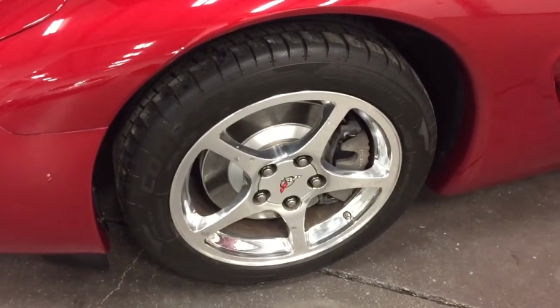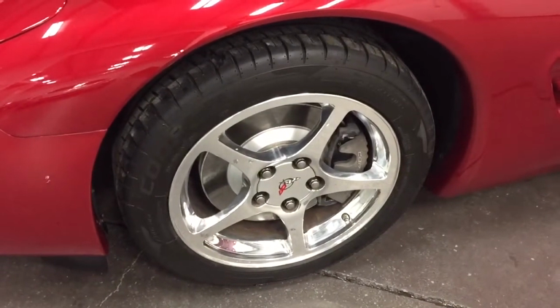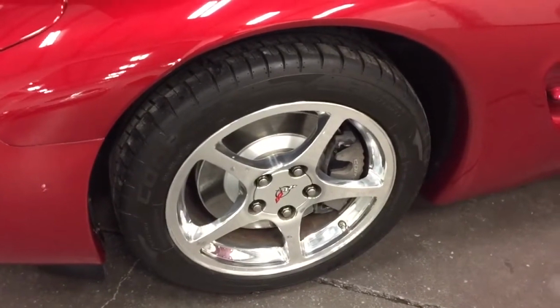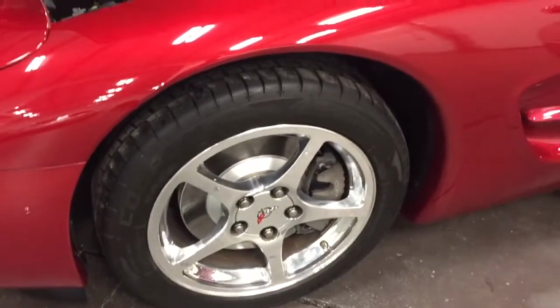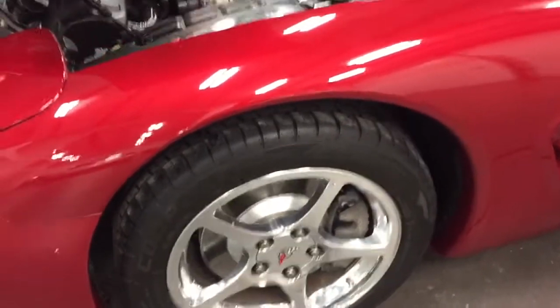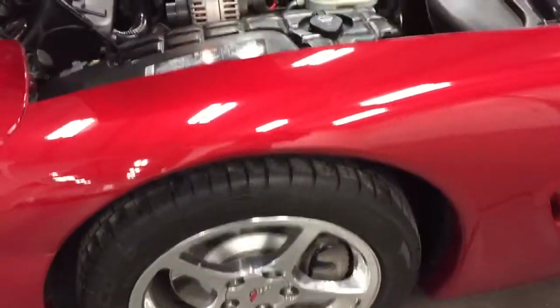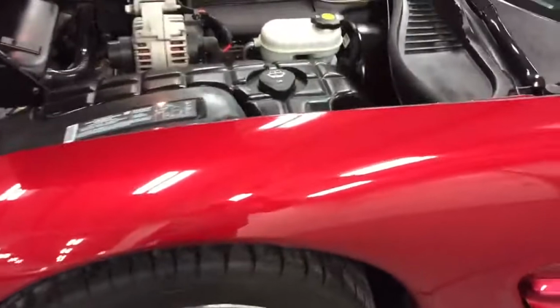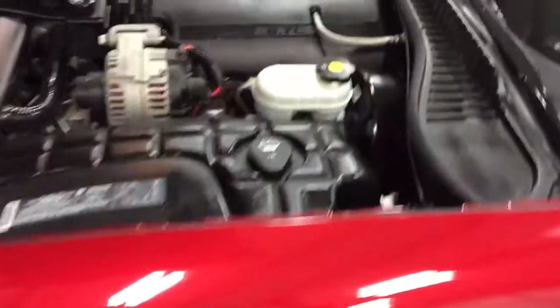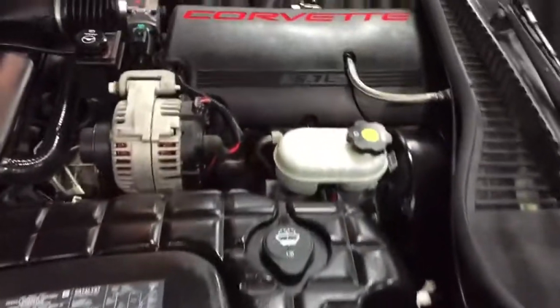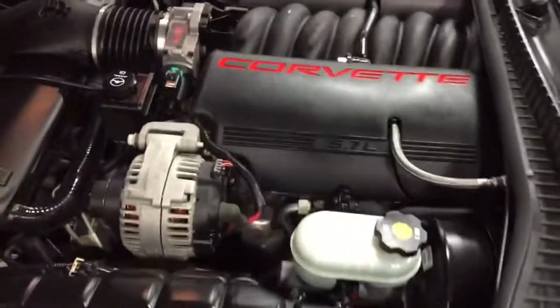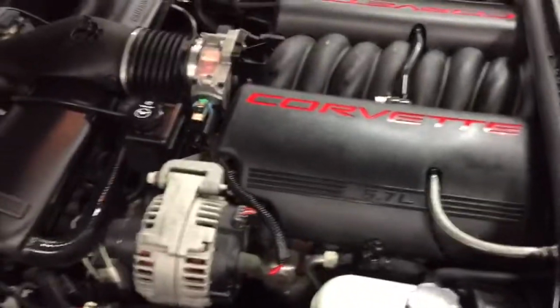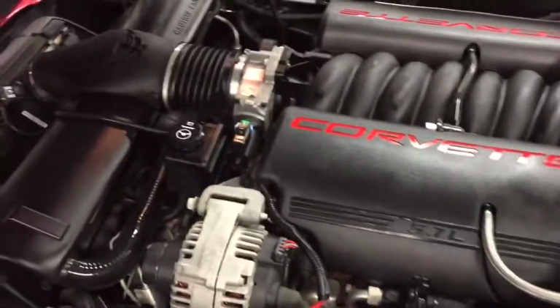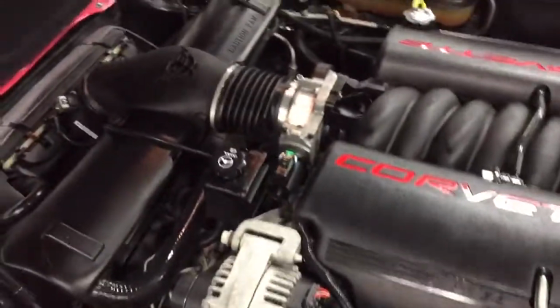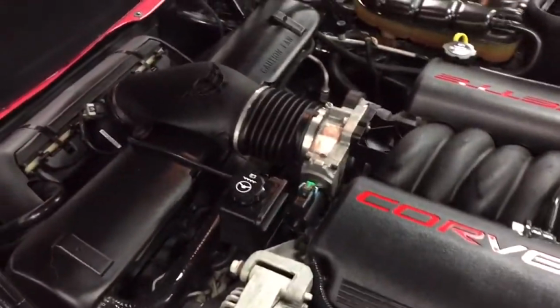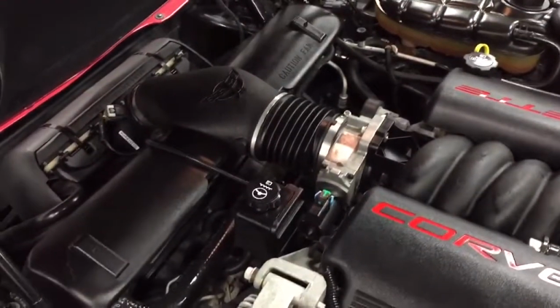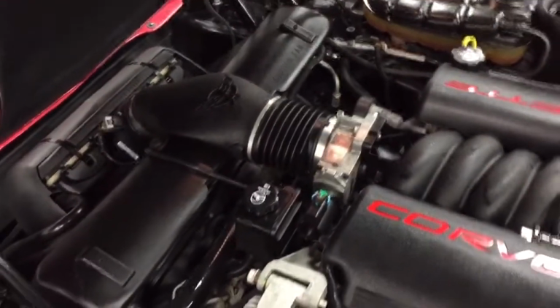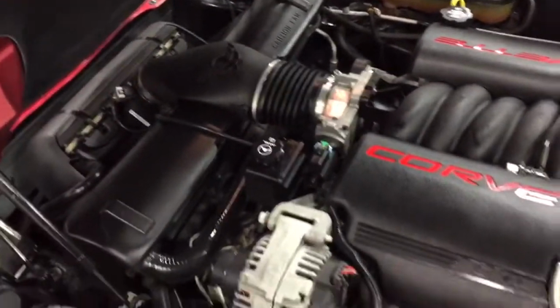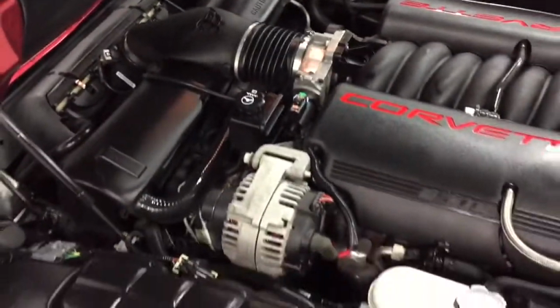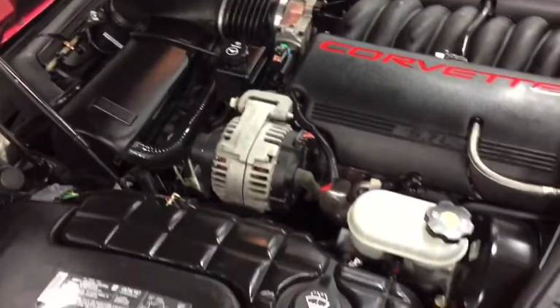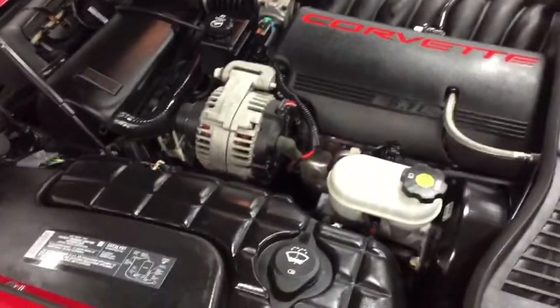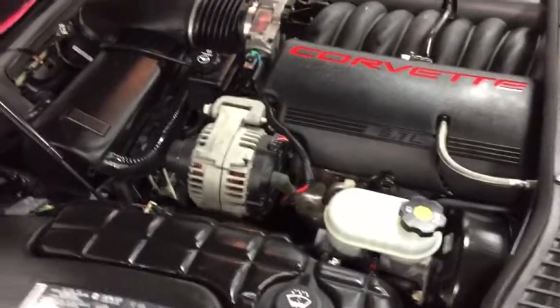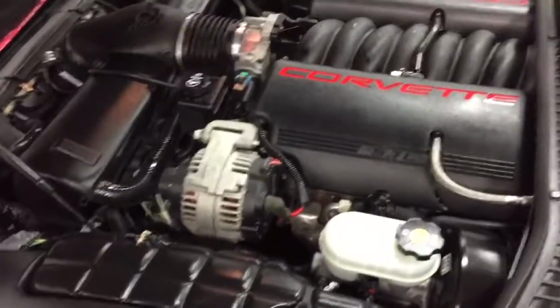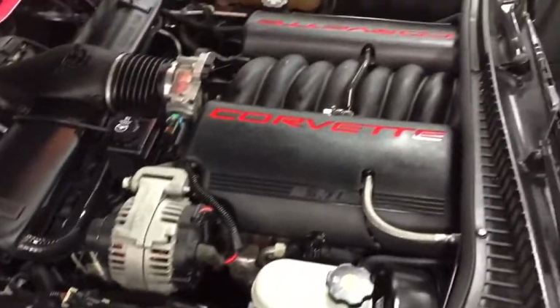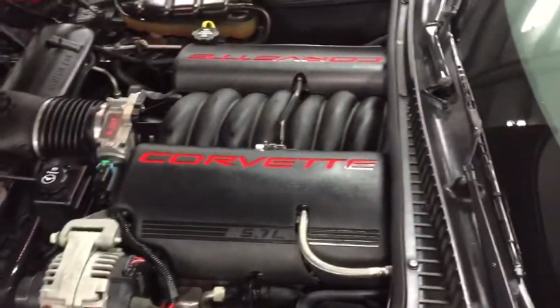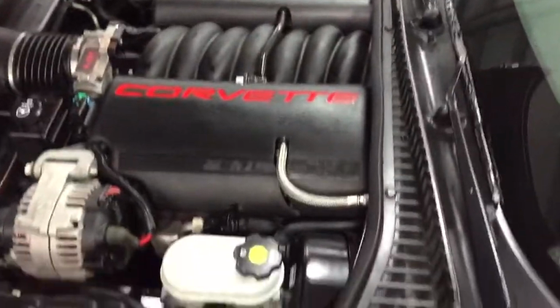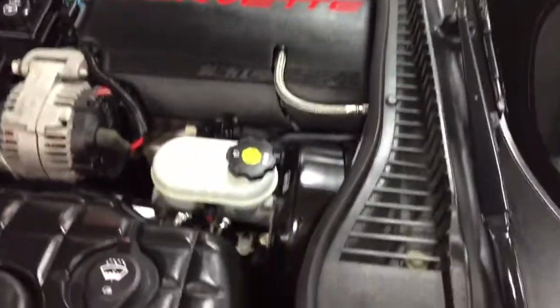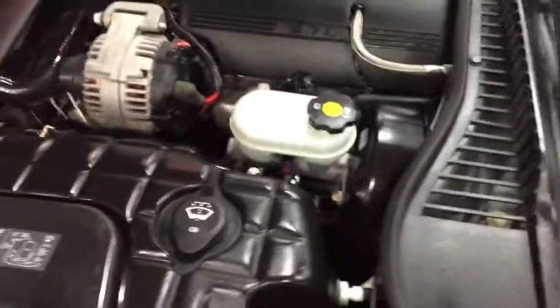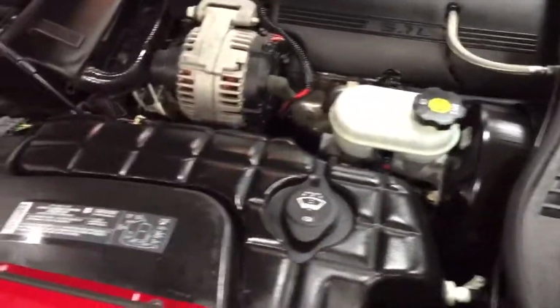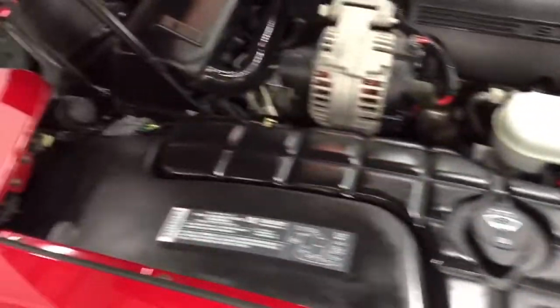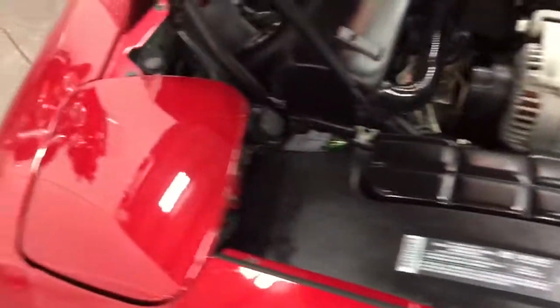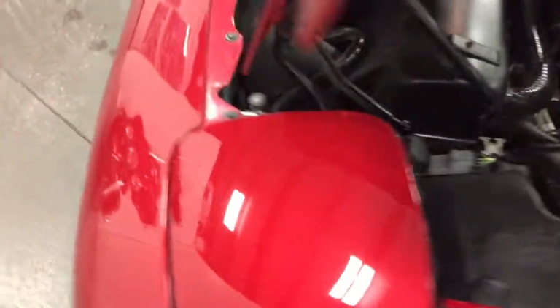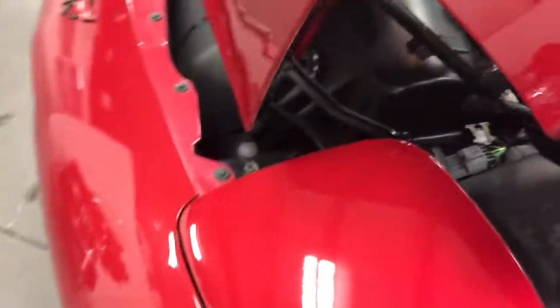Look at how clean this car is. Underneath here, we've got that big V8 — the Corvette engine. Beautifully tuned, fabulous condition. It just runs like a top.